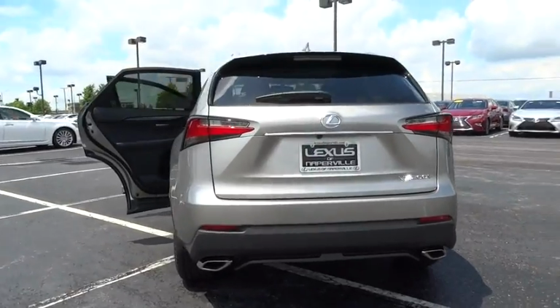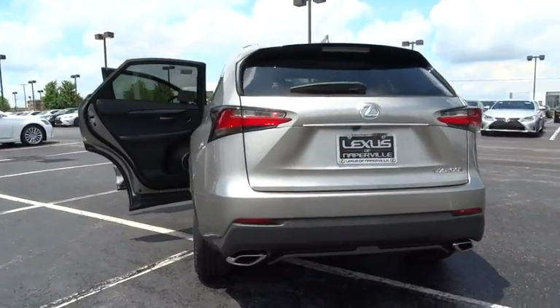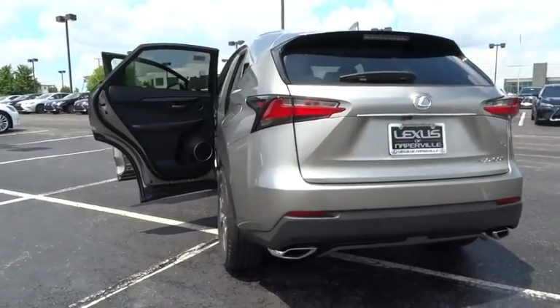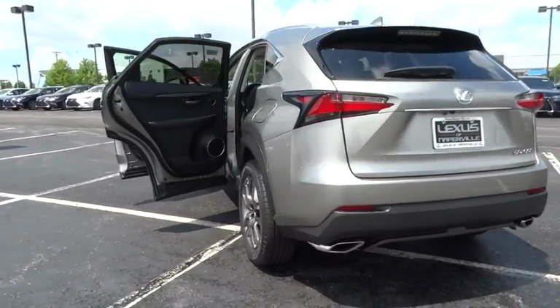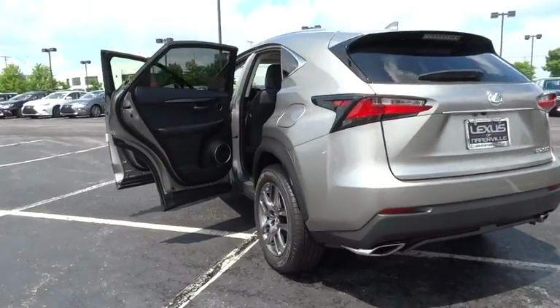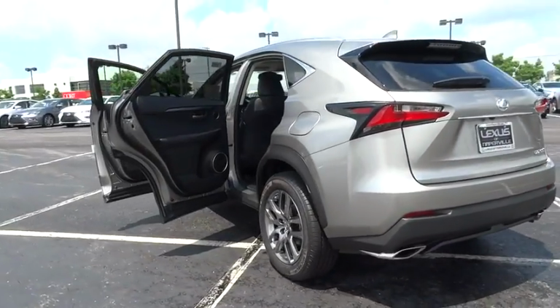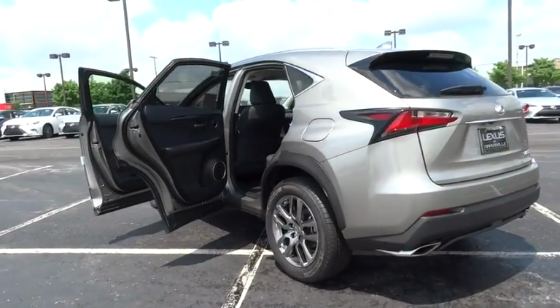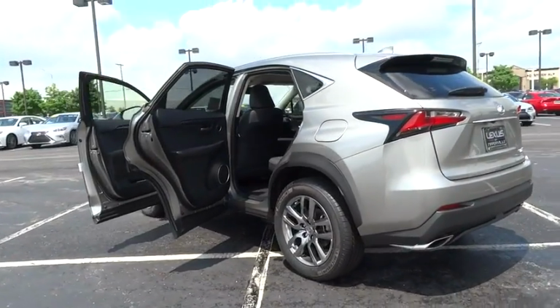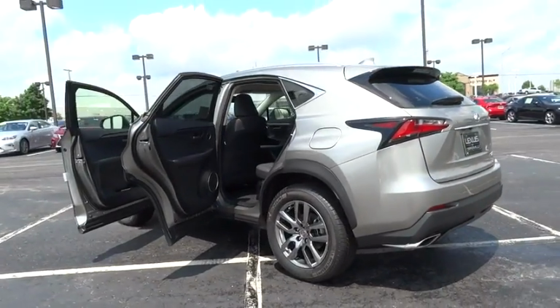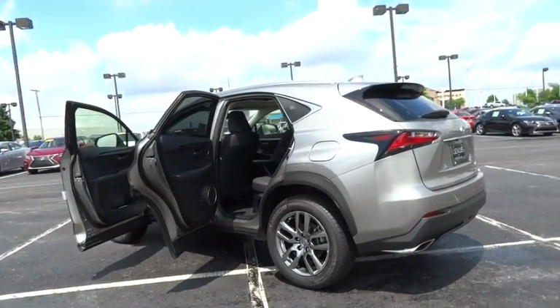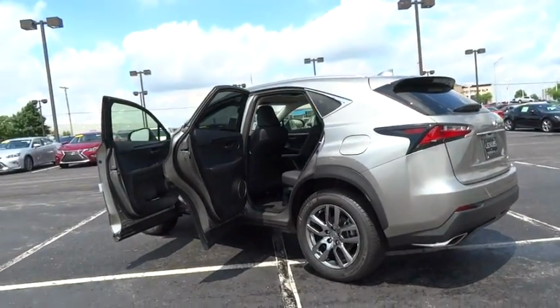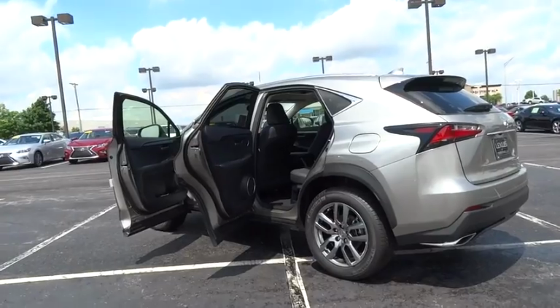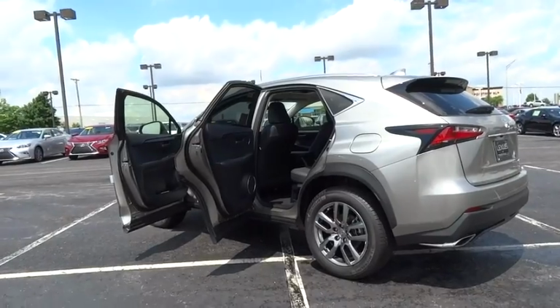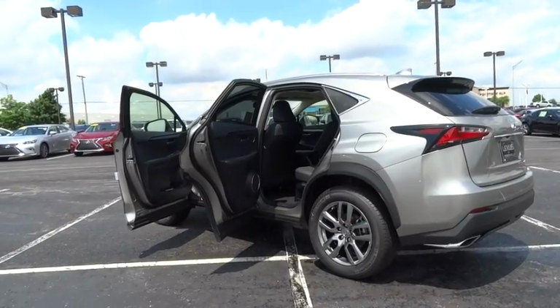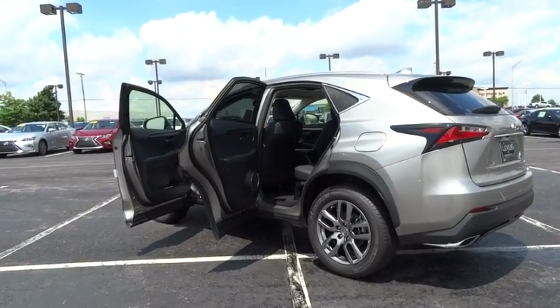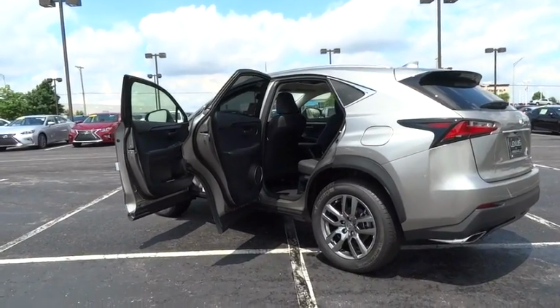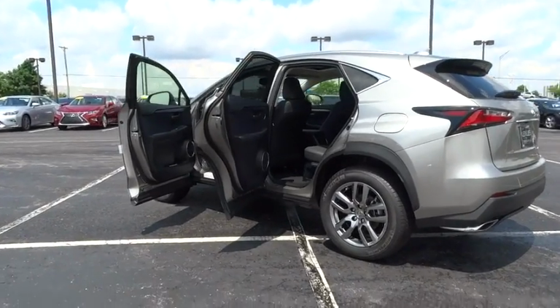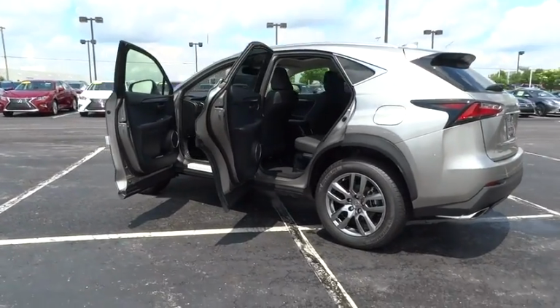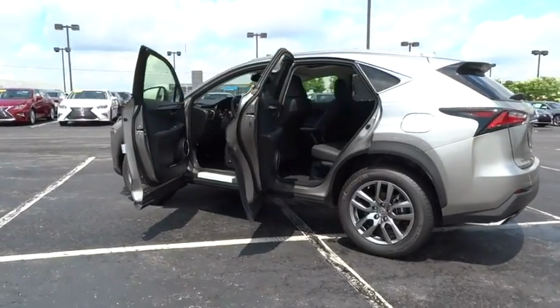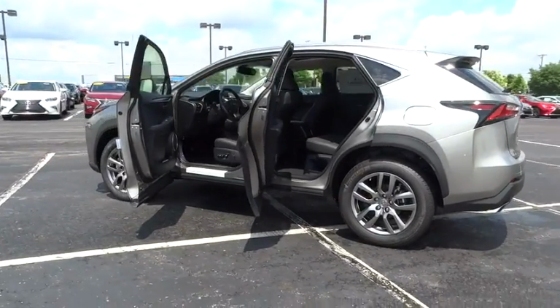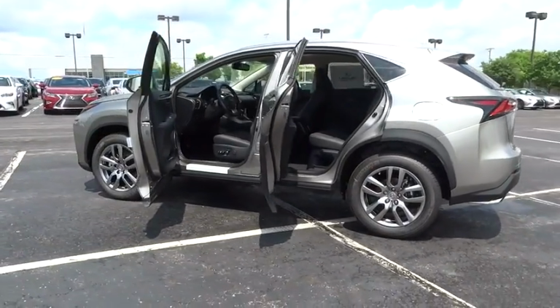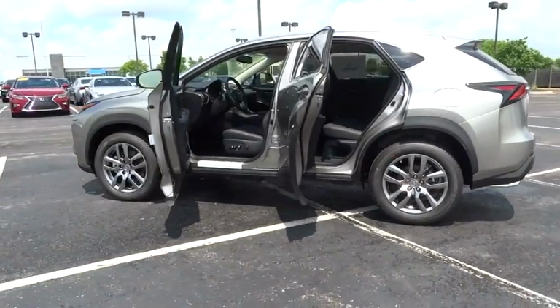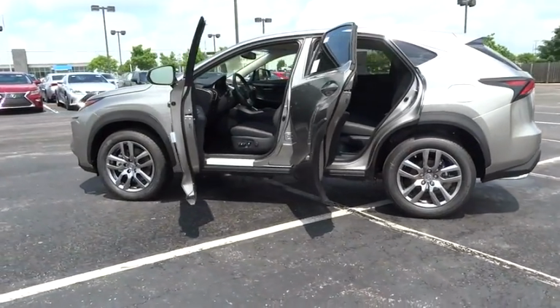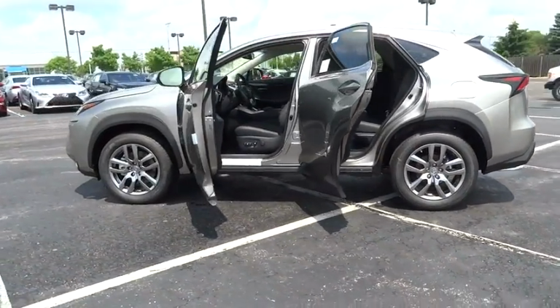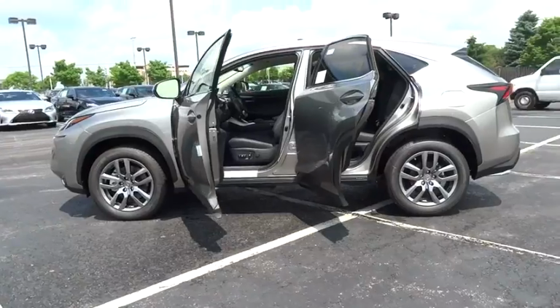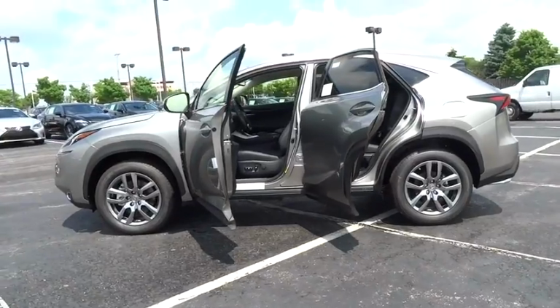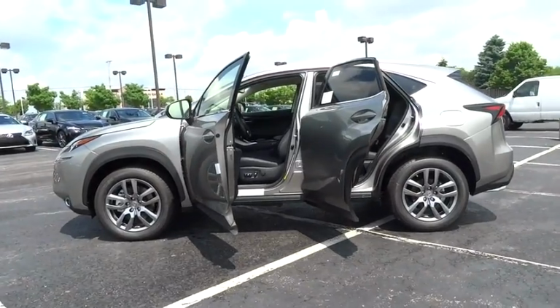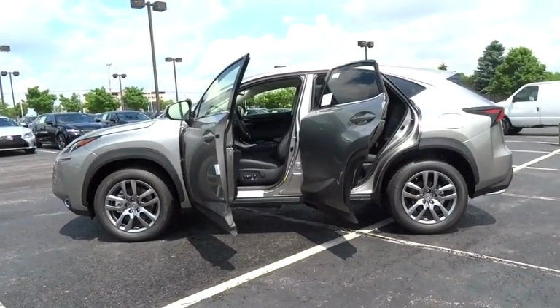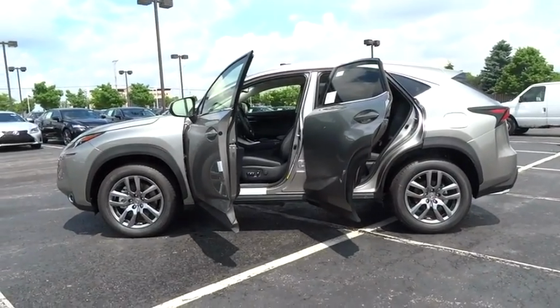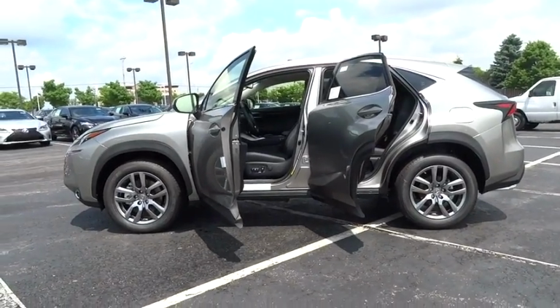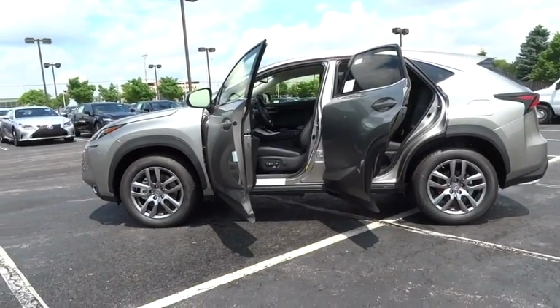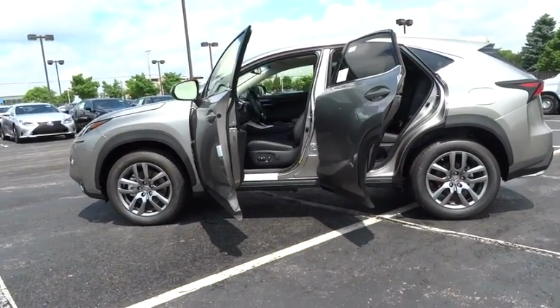Here are some of this vehicle's great options: stability control, traction control, keyless entry, steering wheel audio controls, all-wheel drive, anti-lock braking system, power passenger seat, and backup camera.